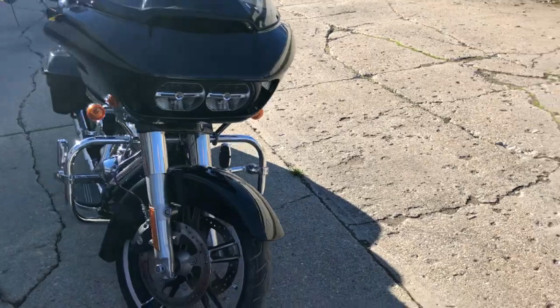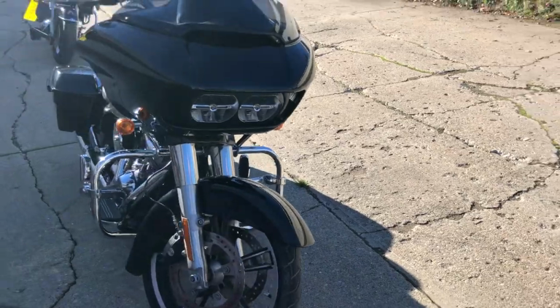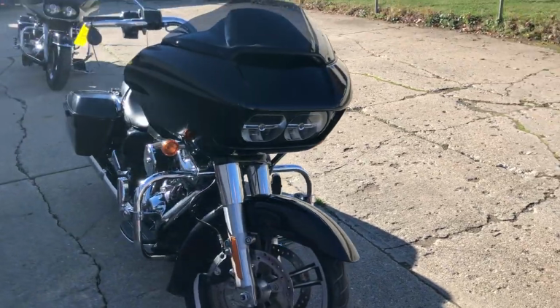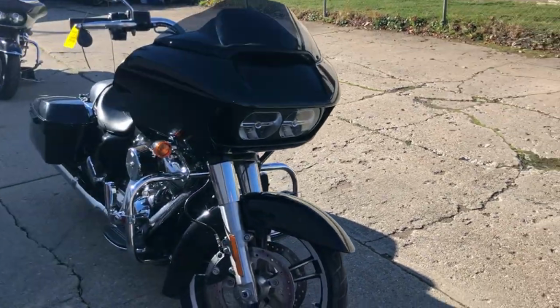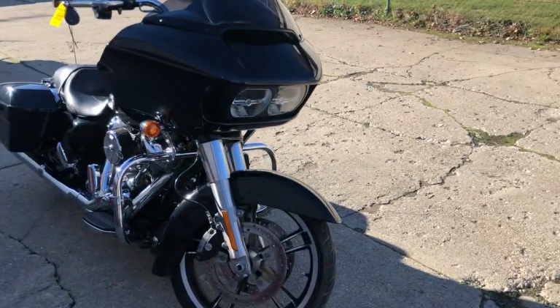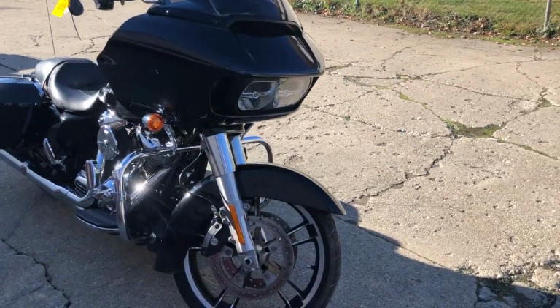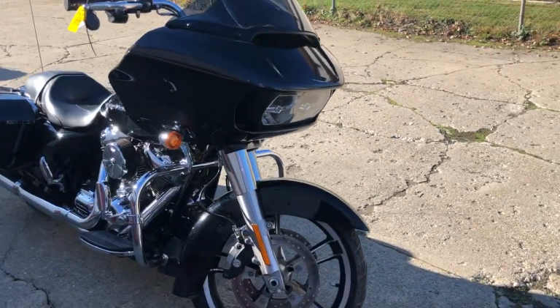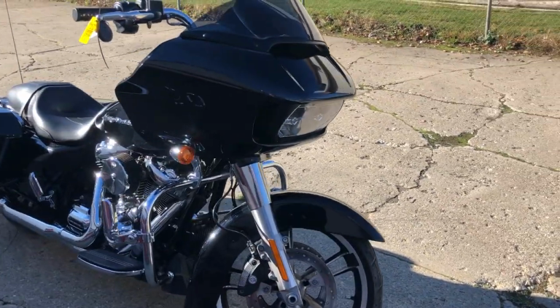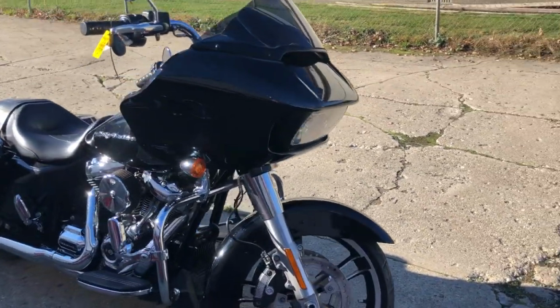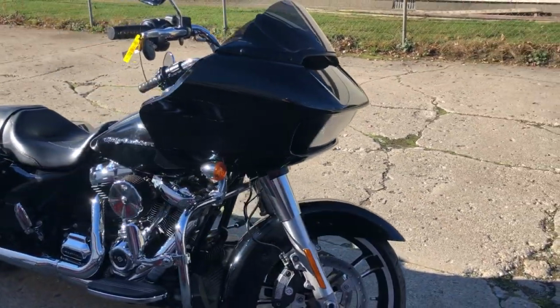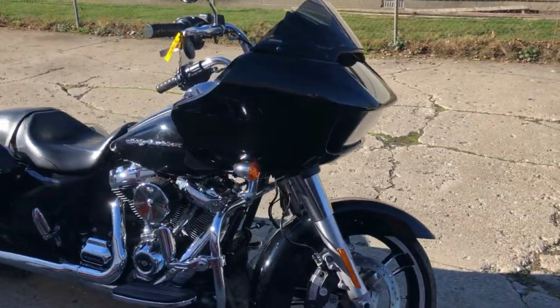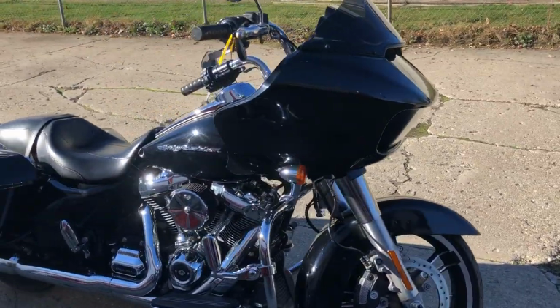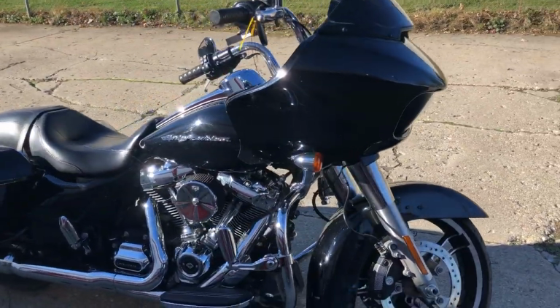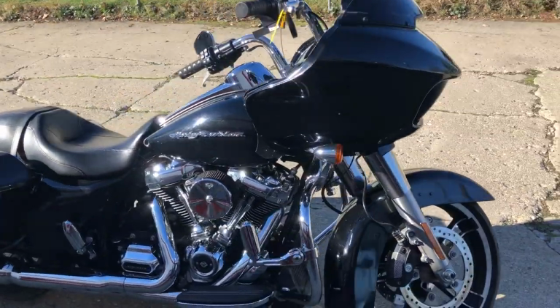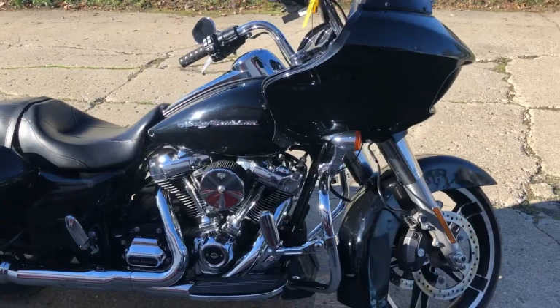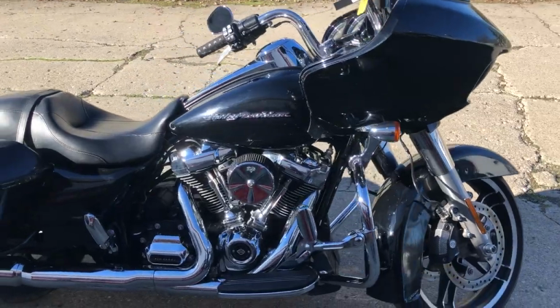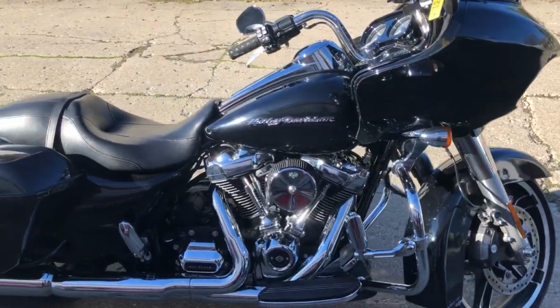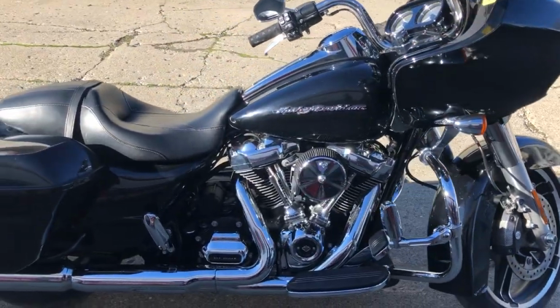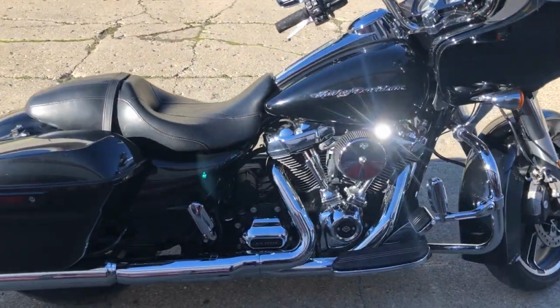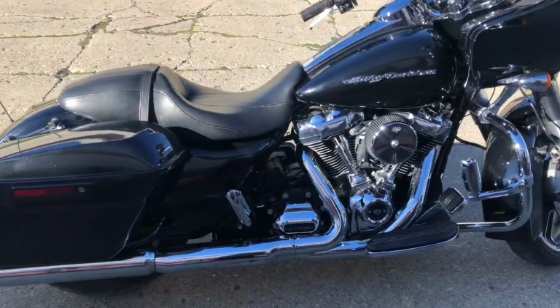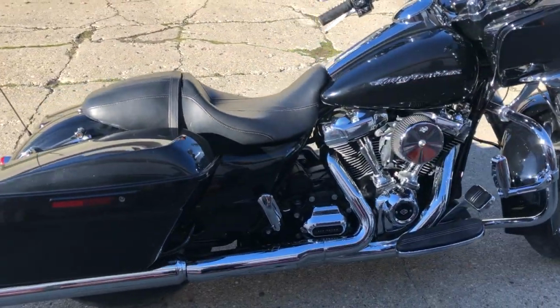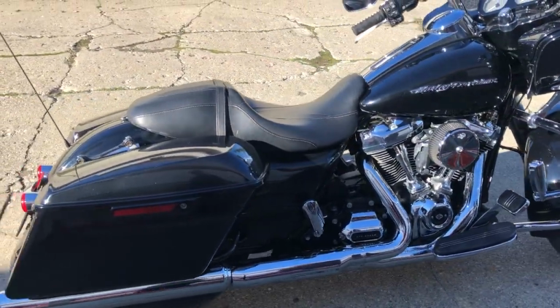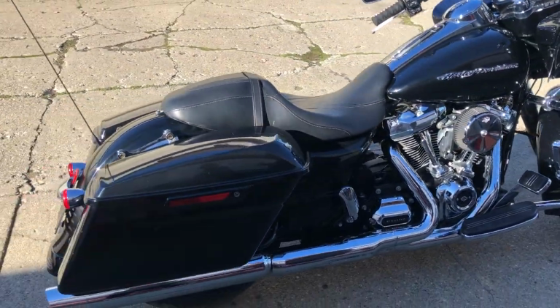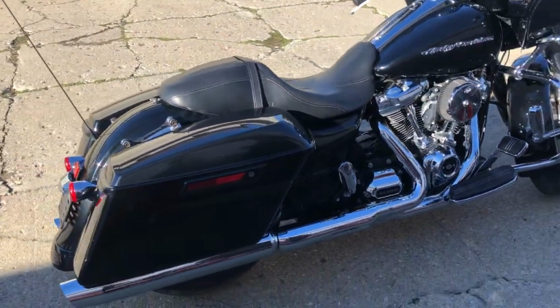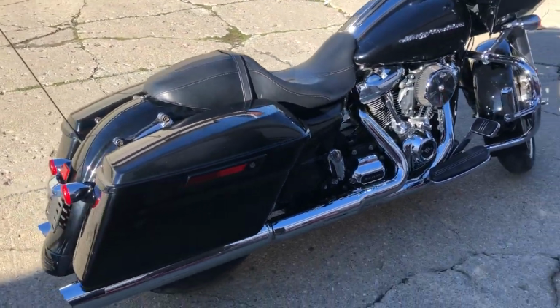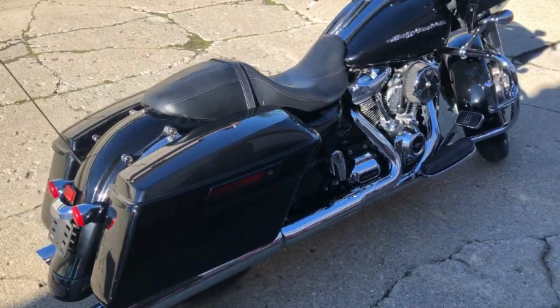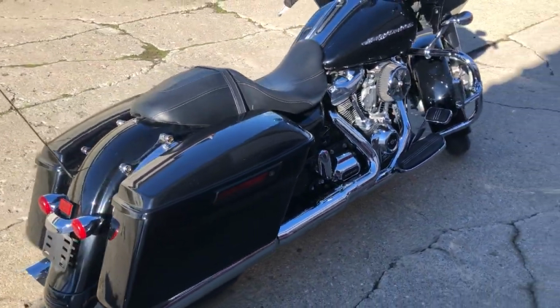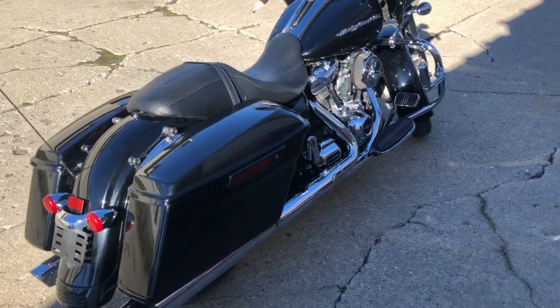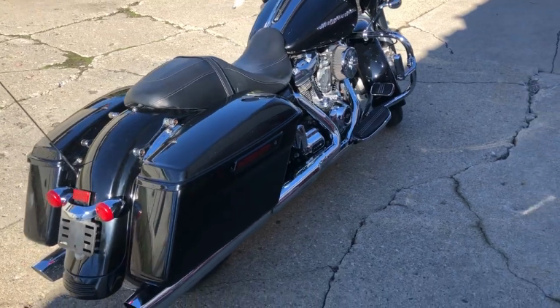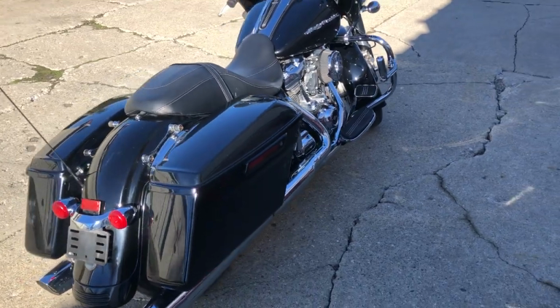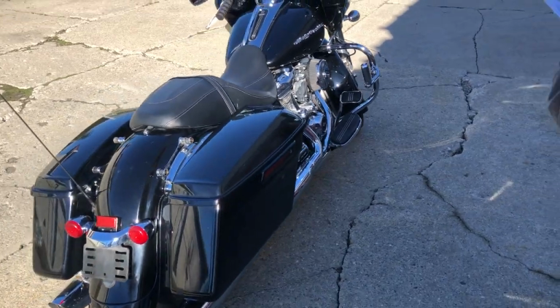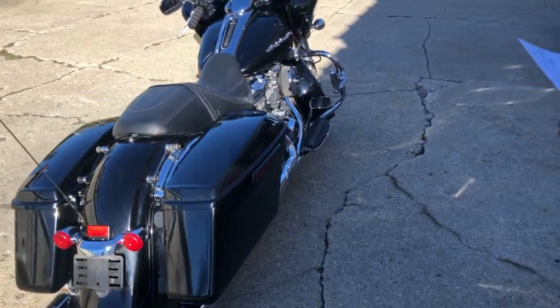This one's all stock except the K&N Airtake and the Deluxe Highway Pegs. You've got an oversized LED screen, Bluetooth stereo, navigation system, security and more. This thing's just been serviced at the shop. Ready to go.